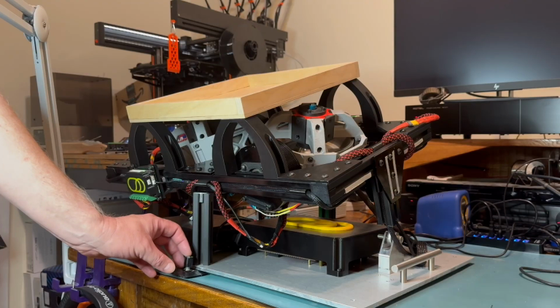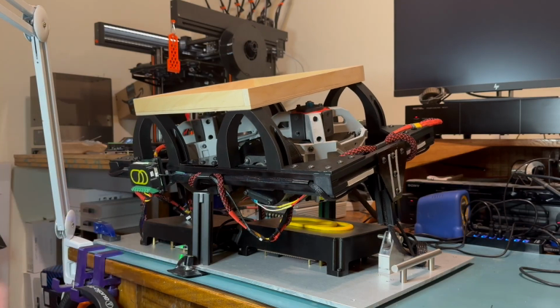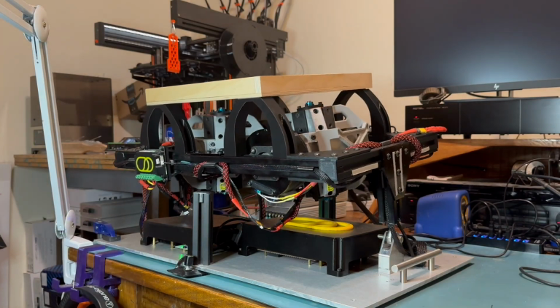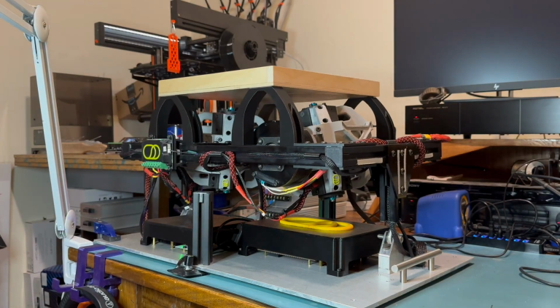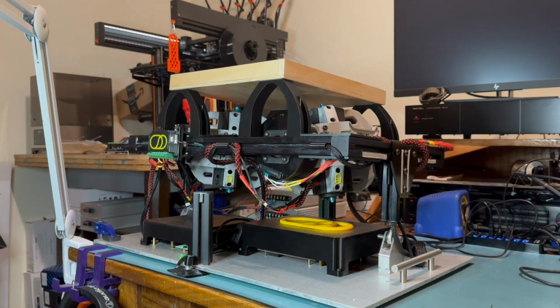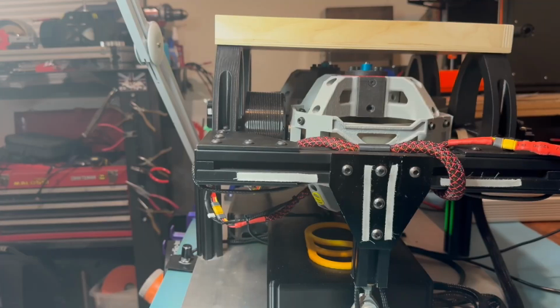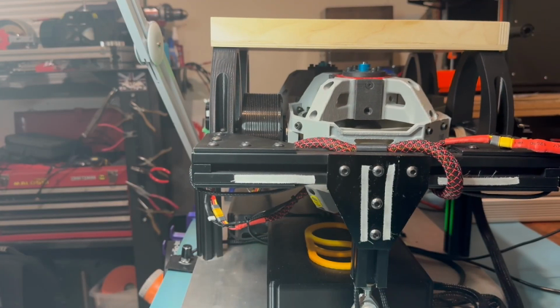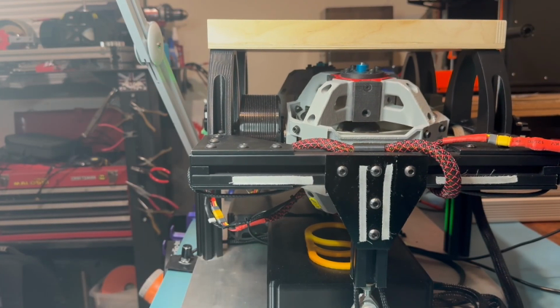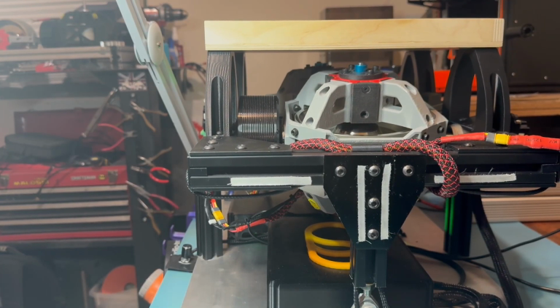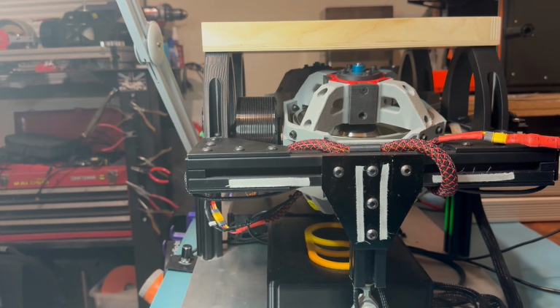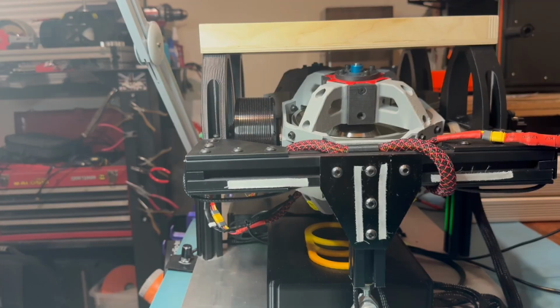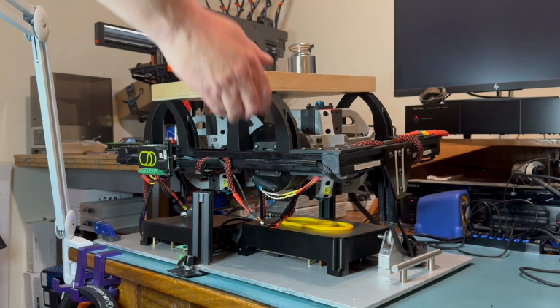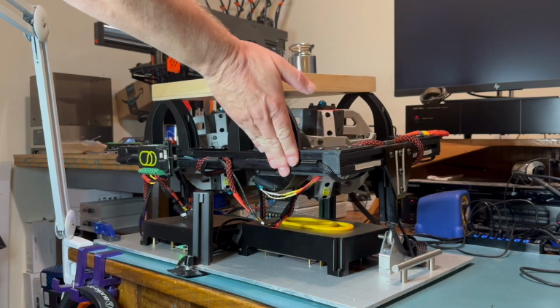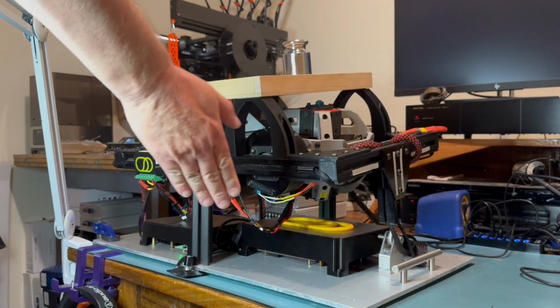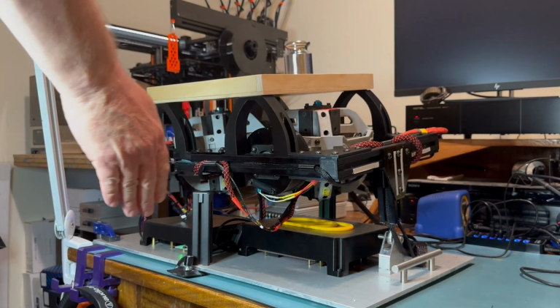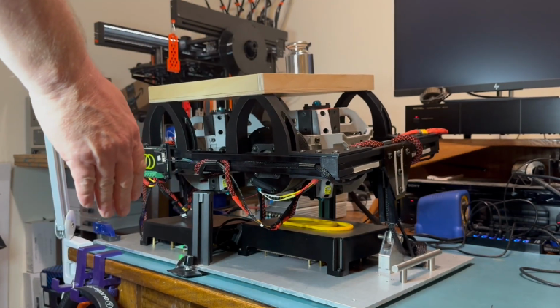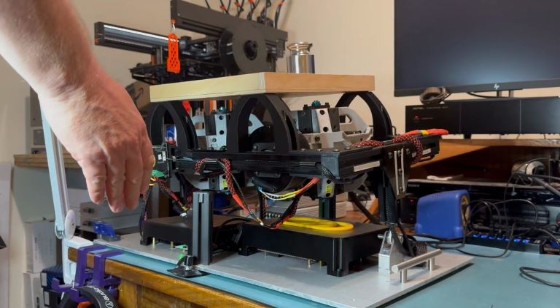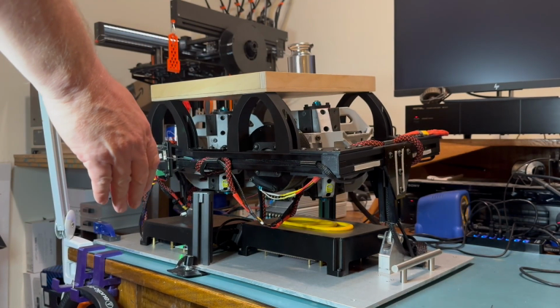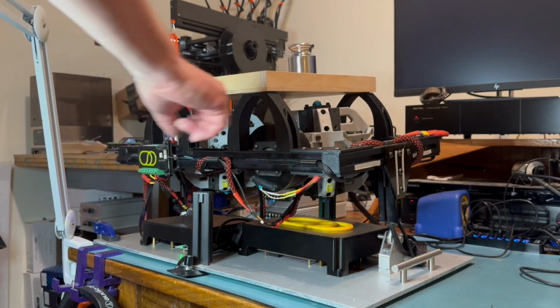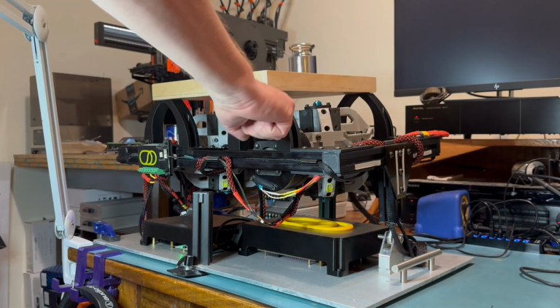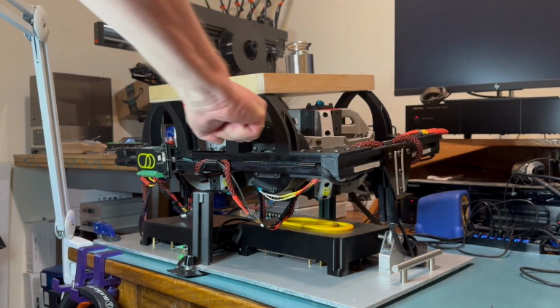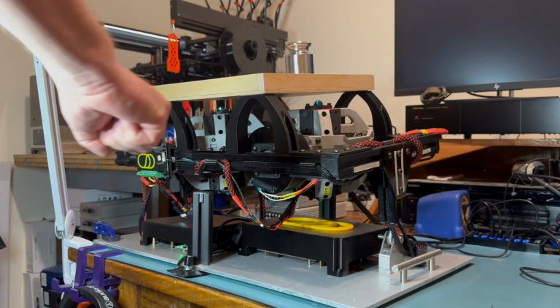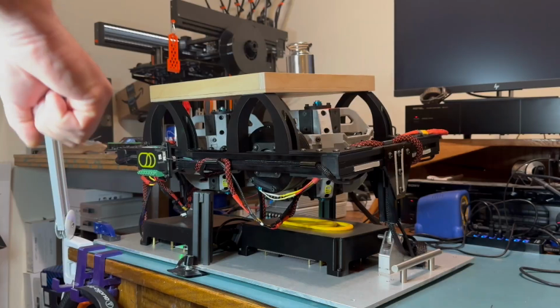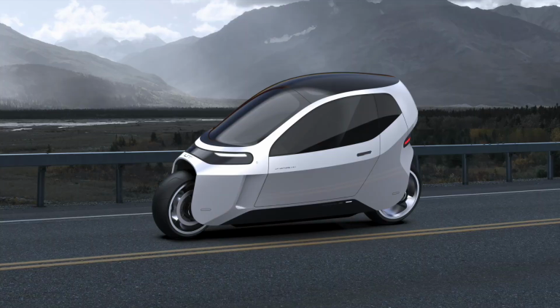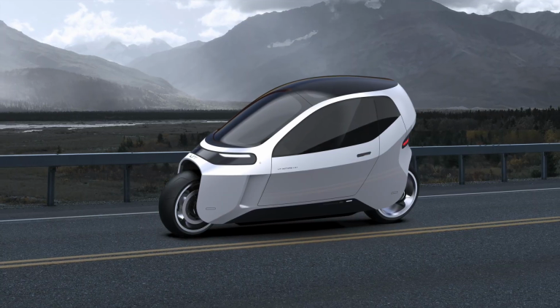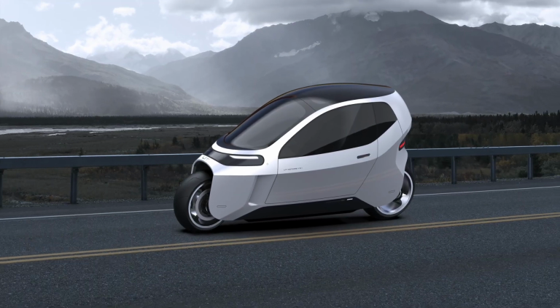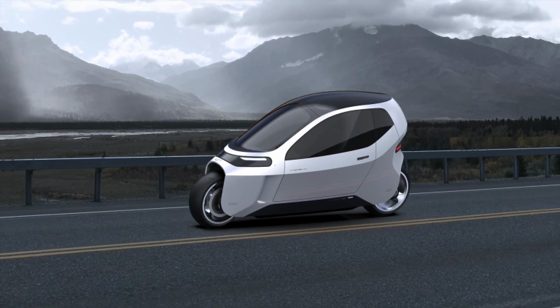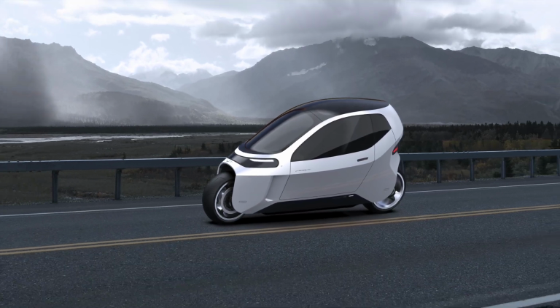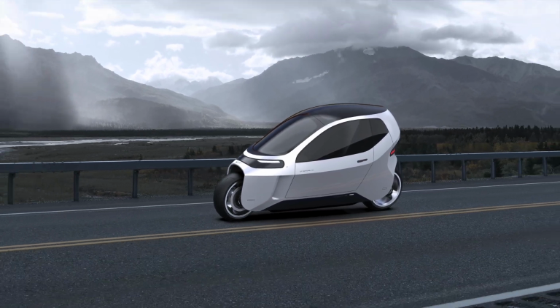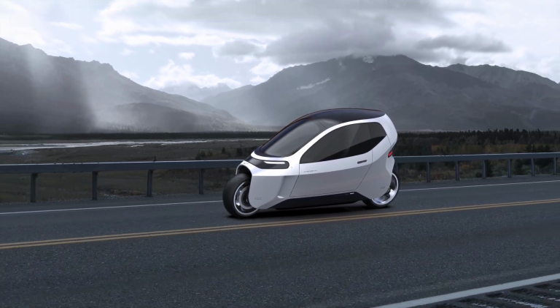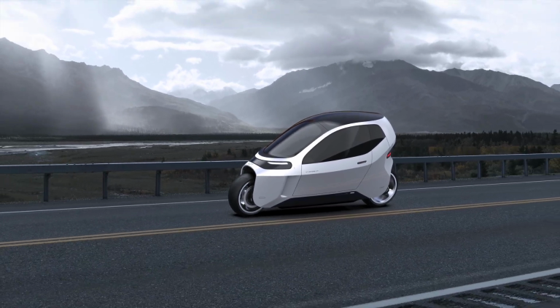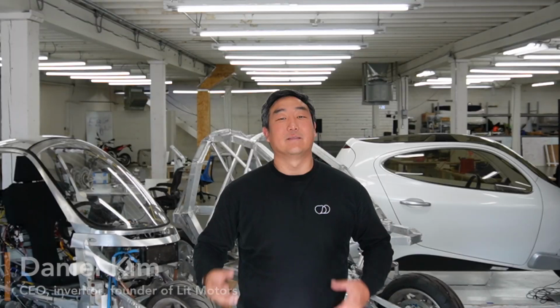Our engineering team had a major breakthrough and successfully demonstrated balance and control. With this validation, we can now confidently scale it and embed it into a vehicle that is 100% road-ready.